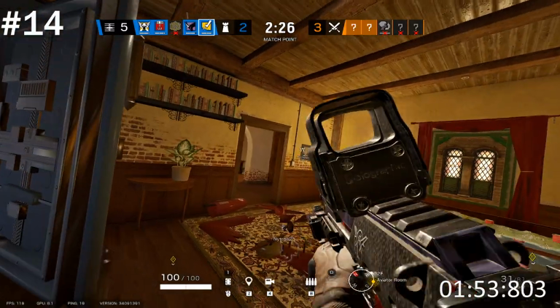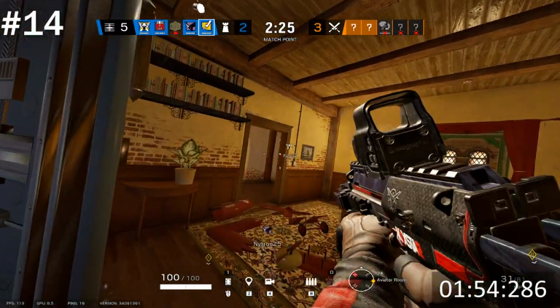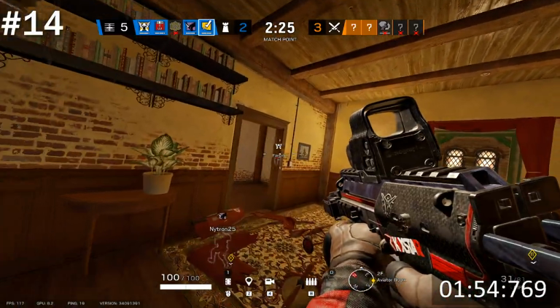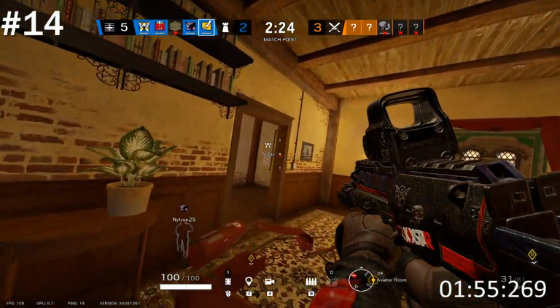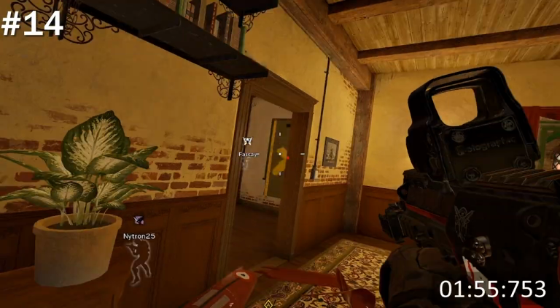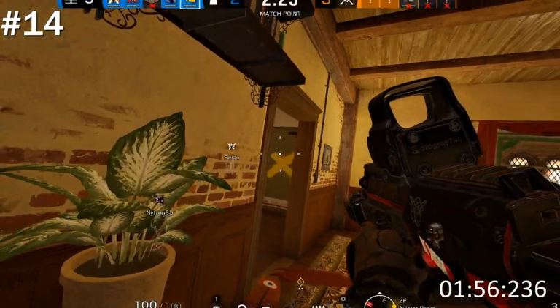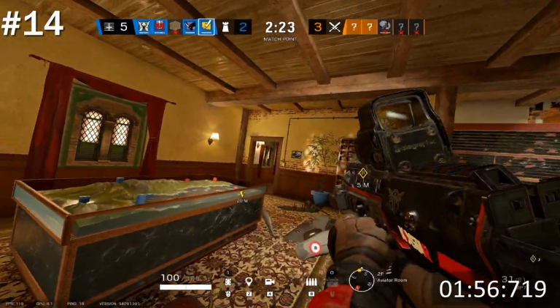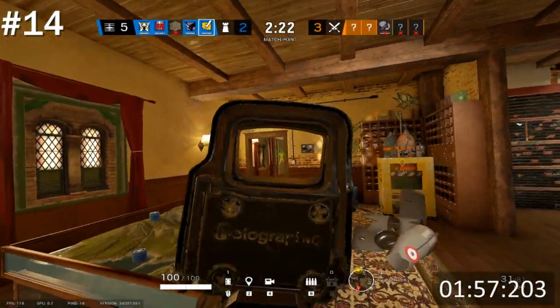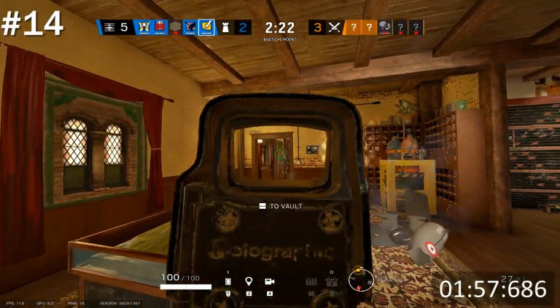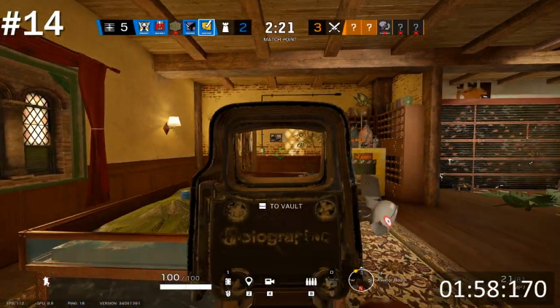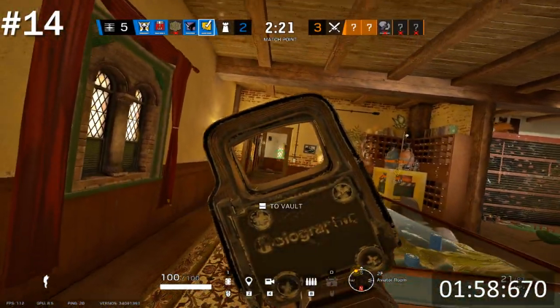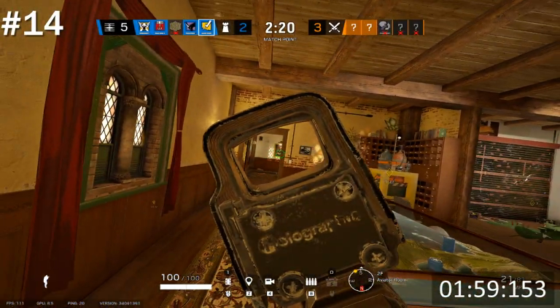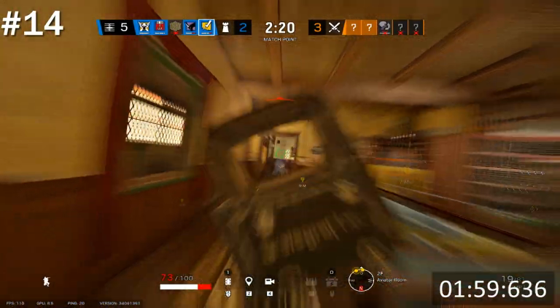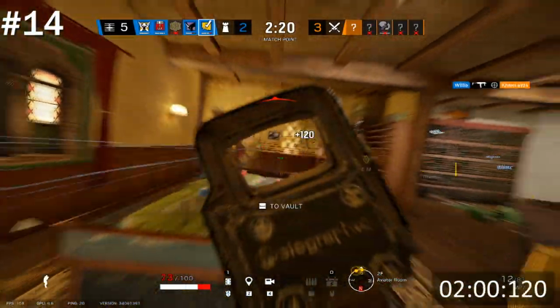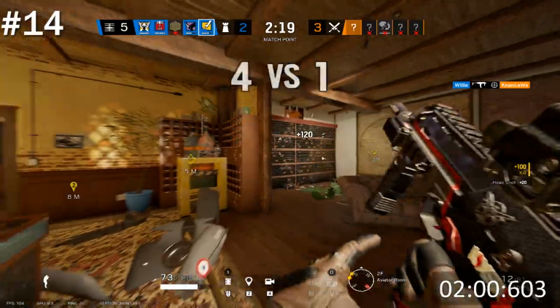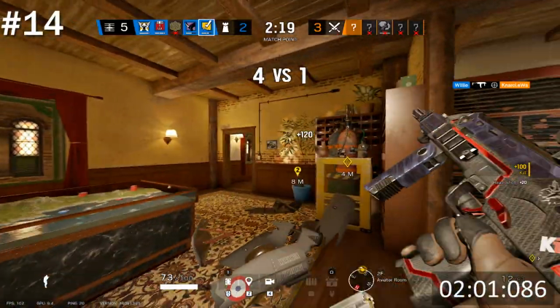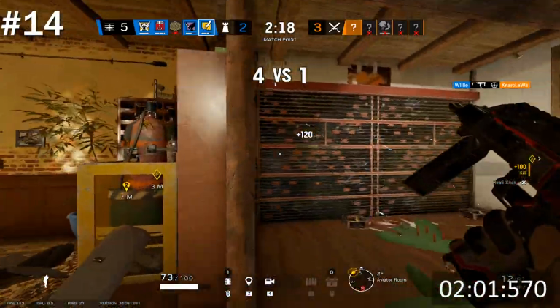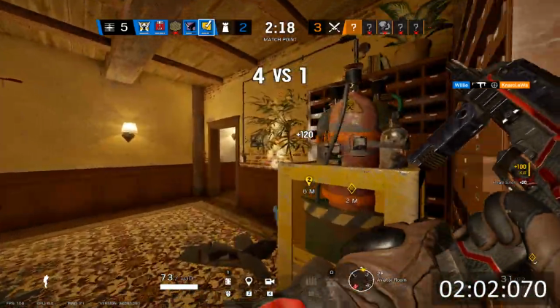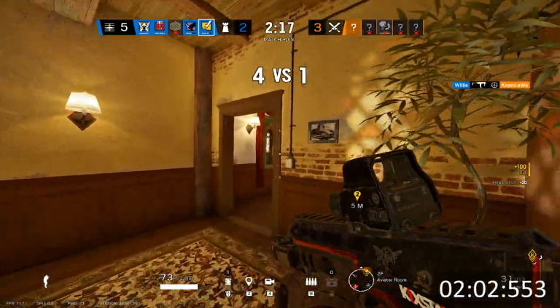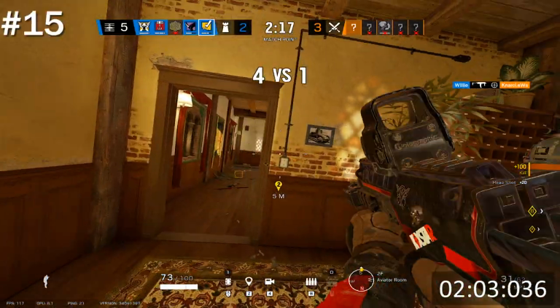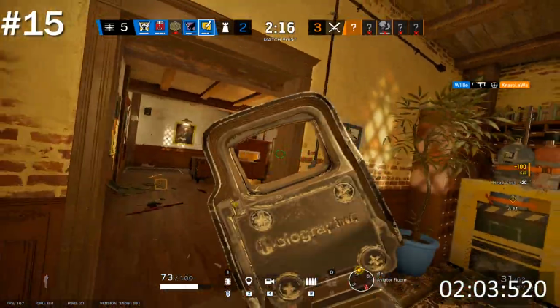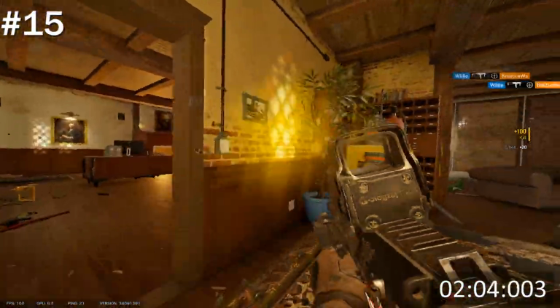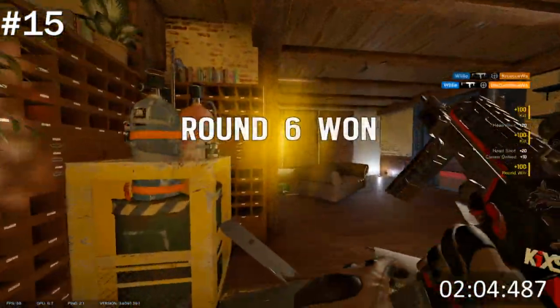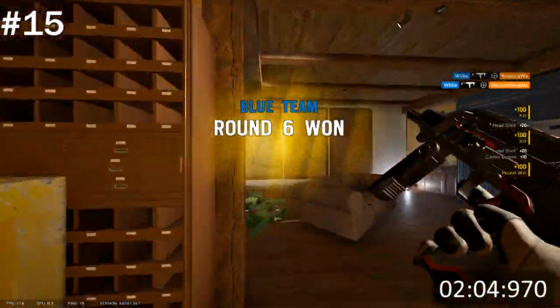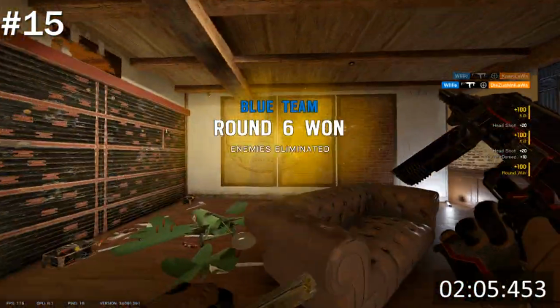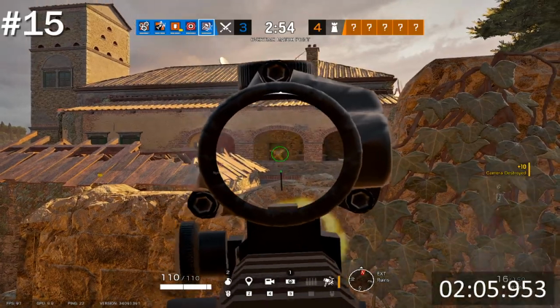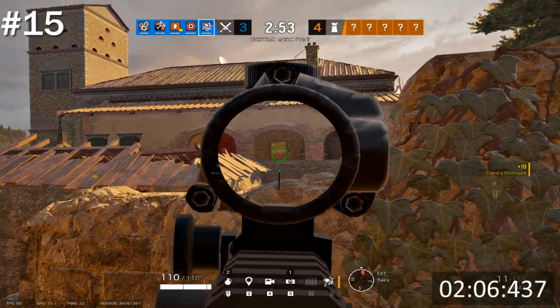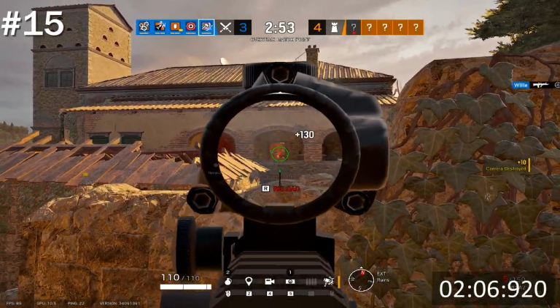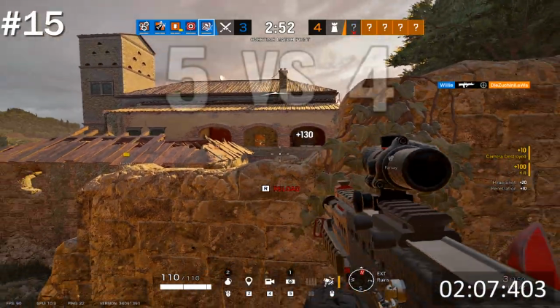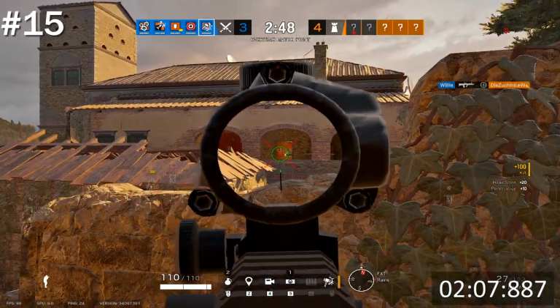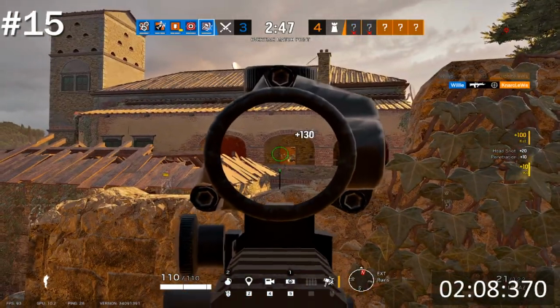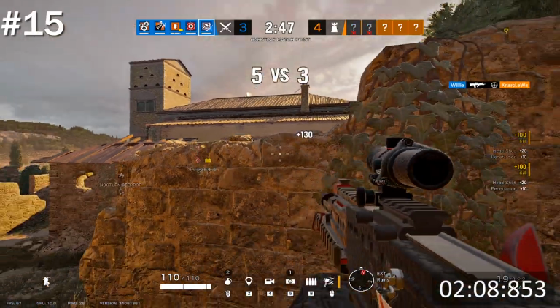If you ever hear the glass of a window shatter, just assume it's an attacker about to come through the window and be prepared to take a gunfight. Also, learn to pre-fire common angles — literally just pre-firing common angles can net you tons of free kills.